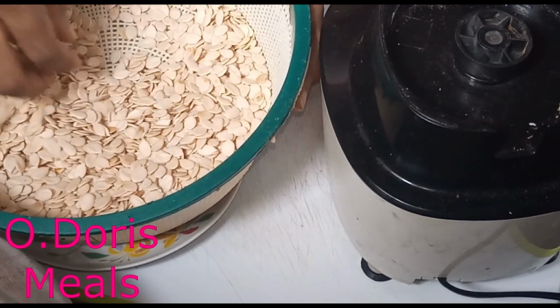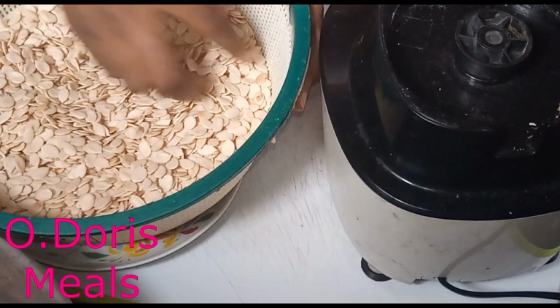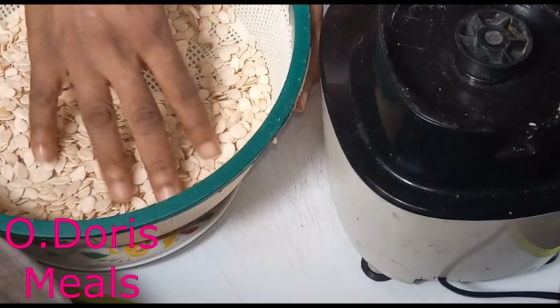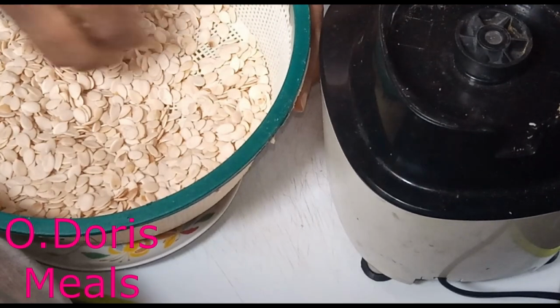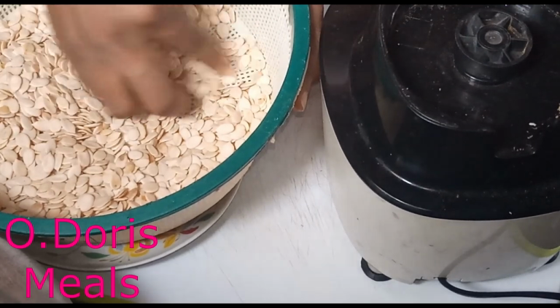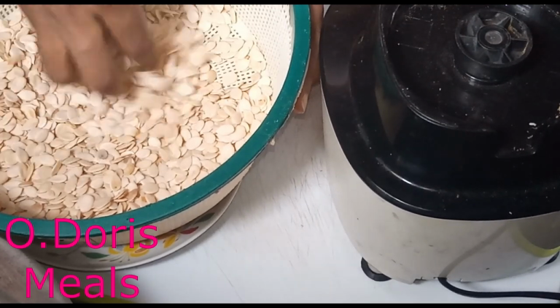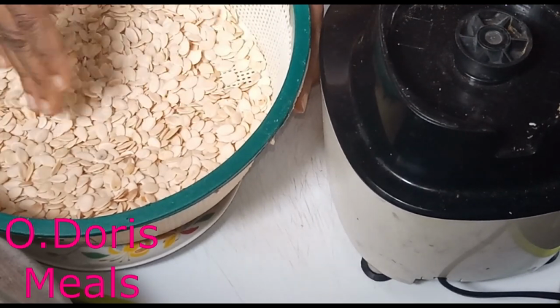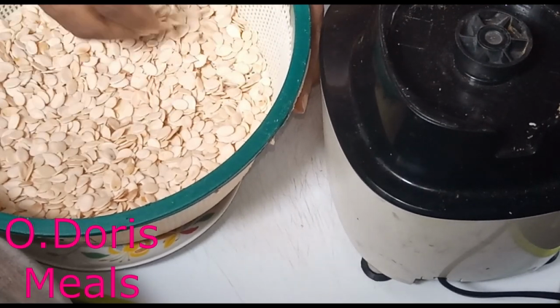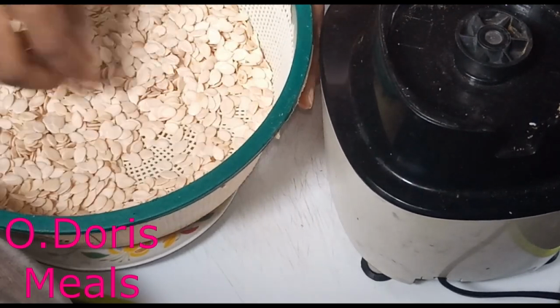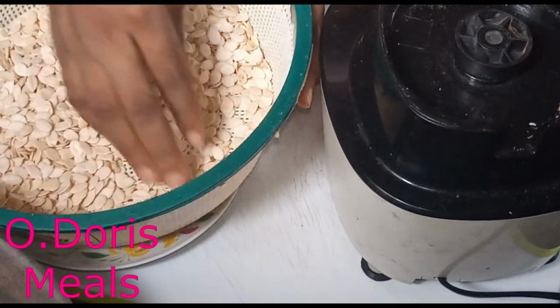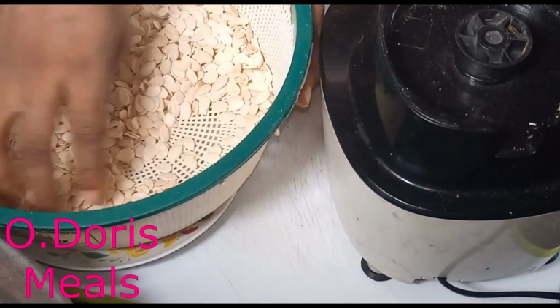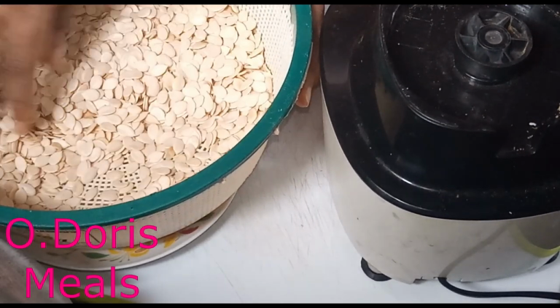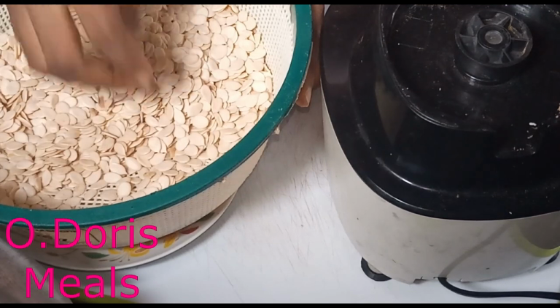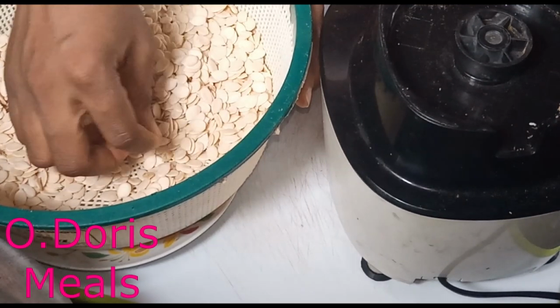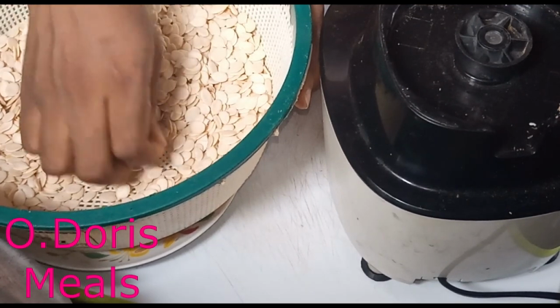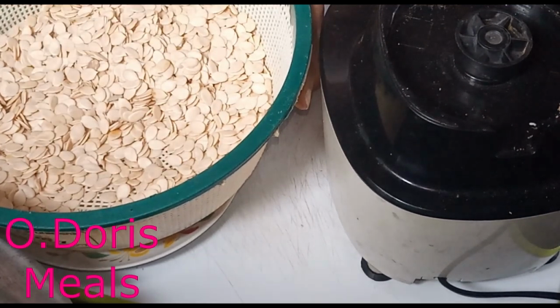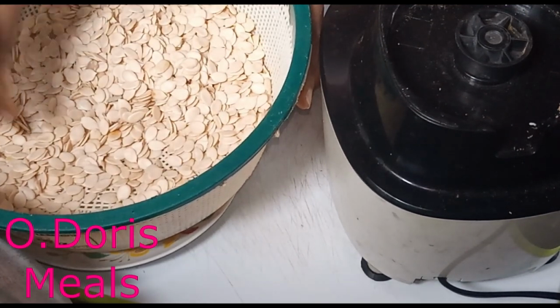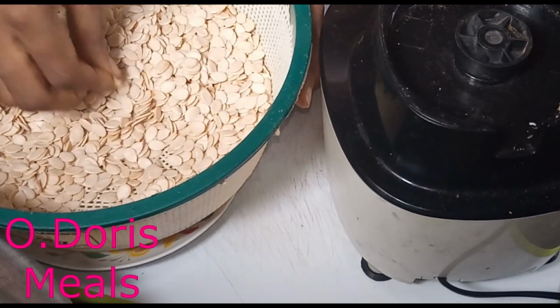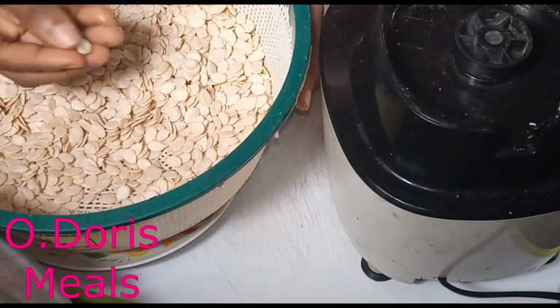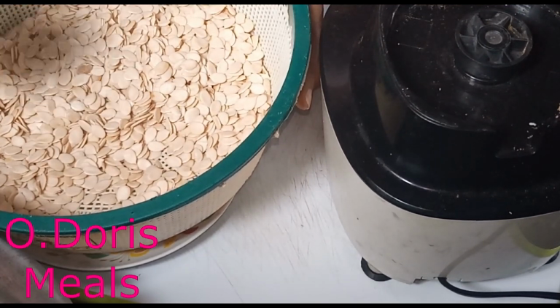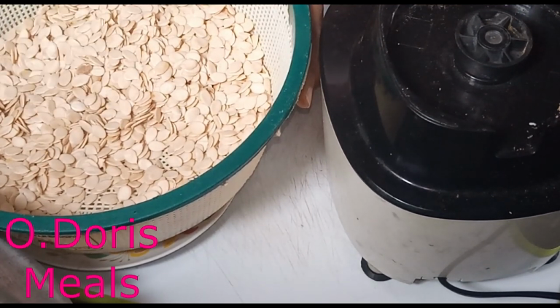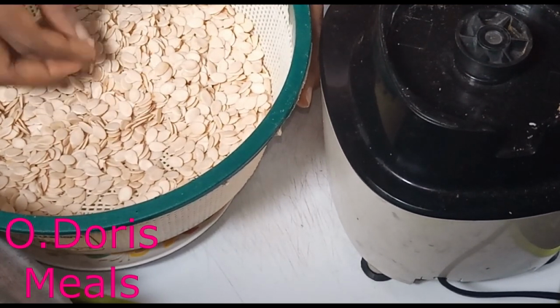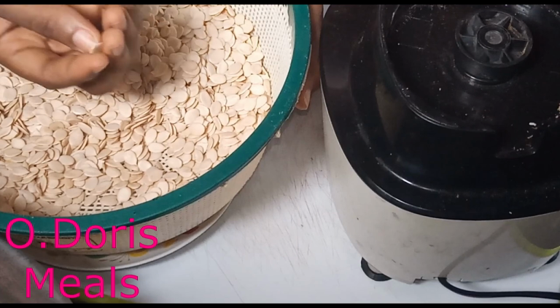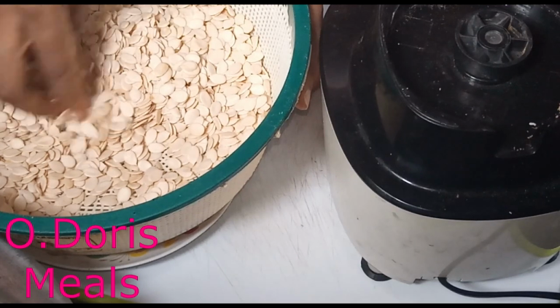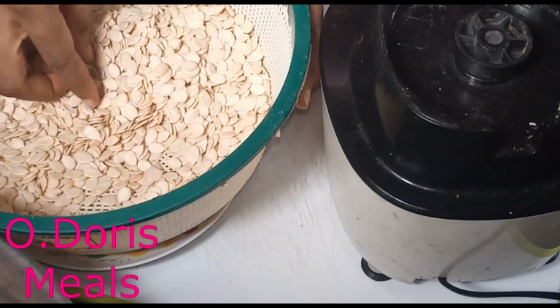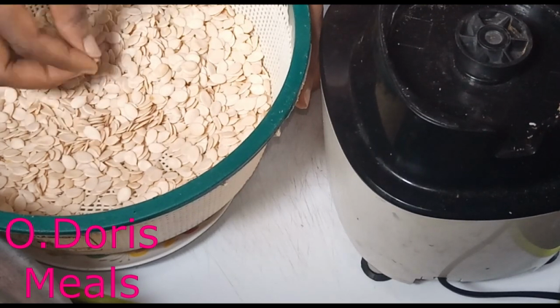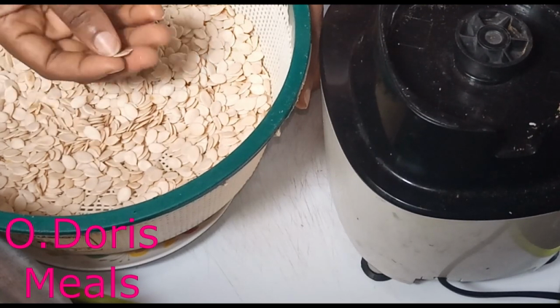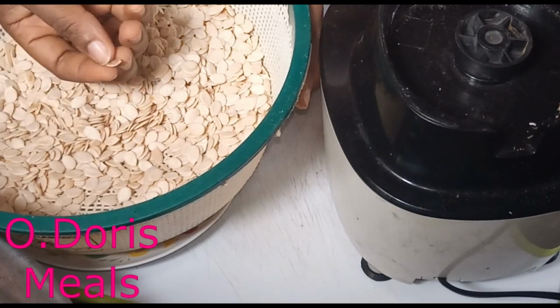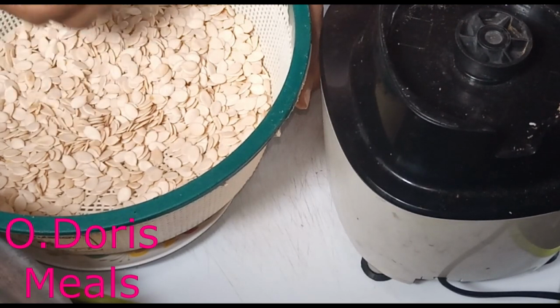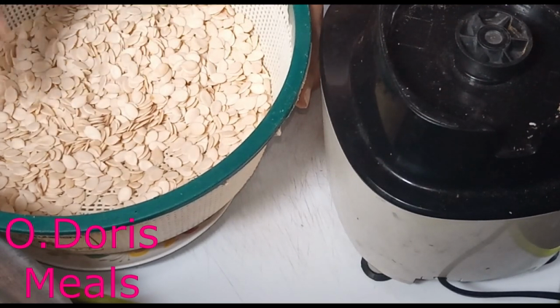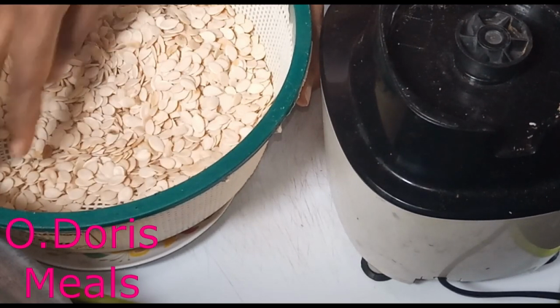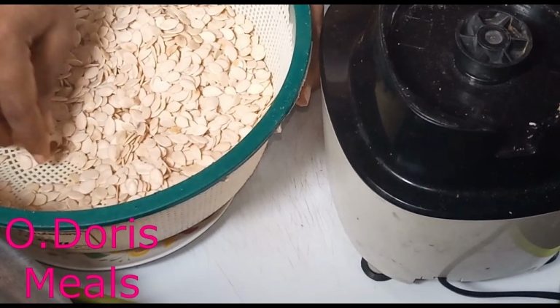So that the egusi will be neat and clean, pick out everything that is not egusi. Even some of the egusi that has turned black — let's take it out.